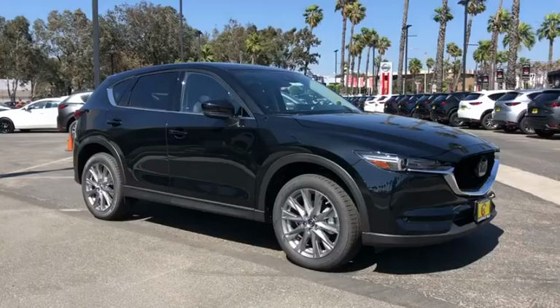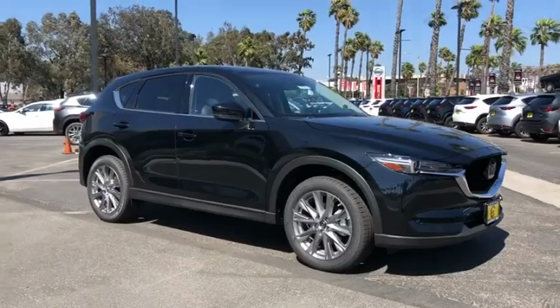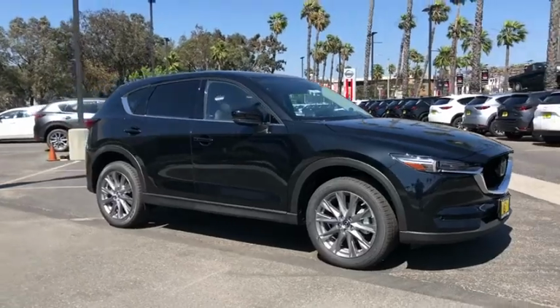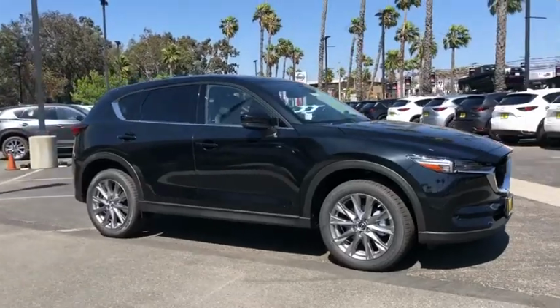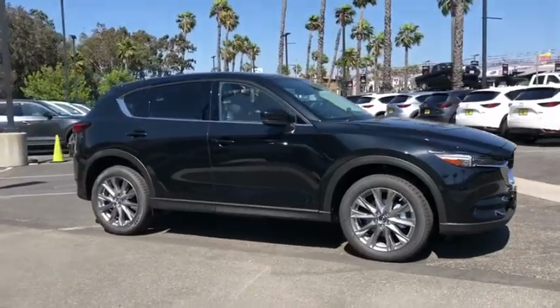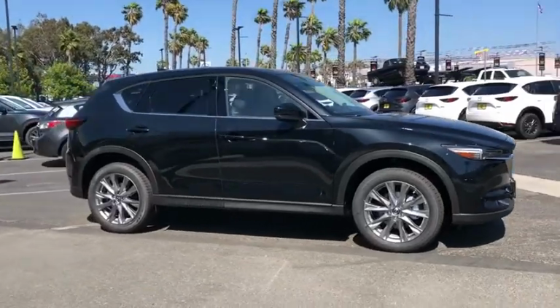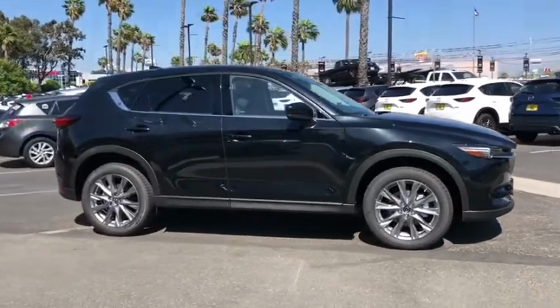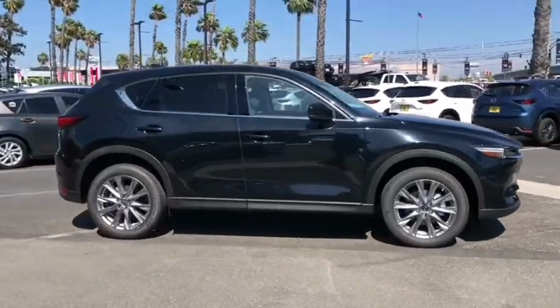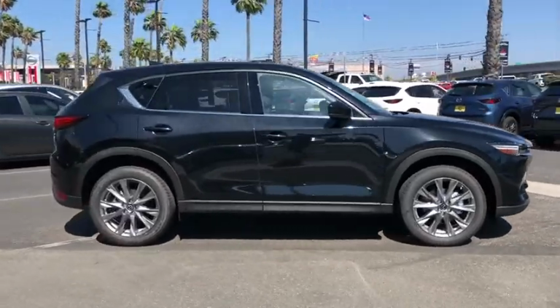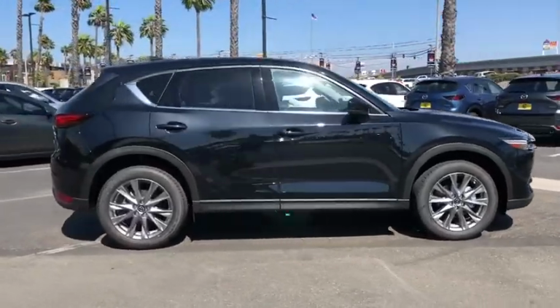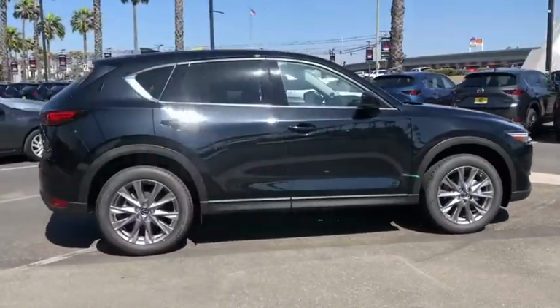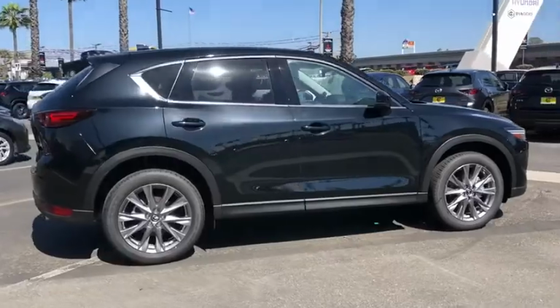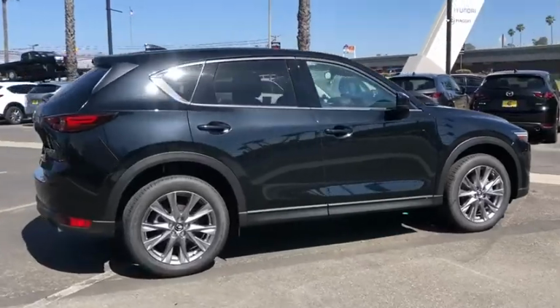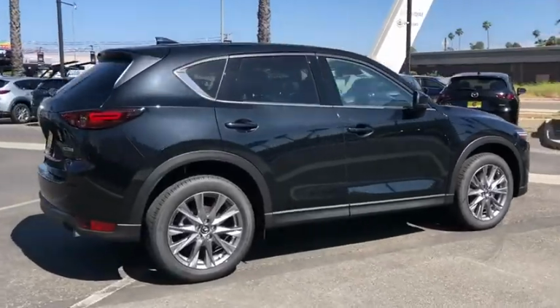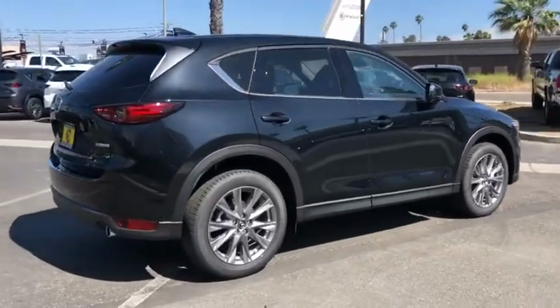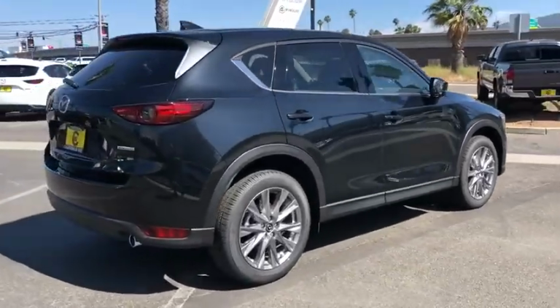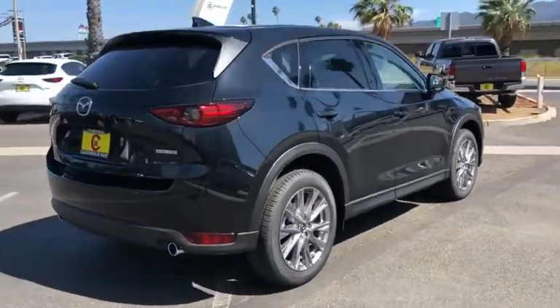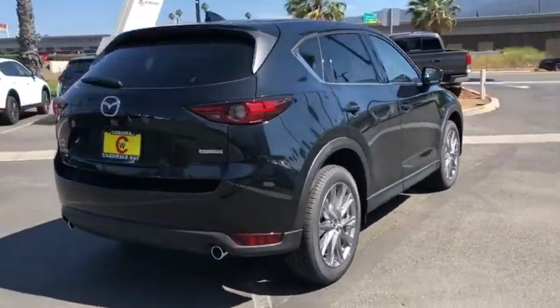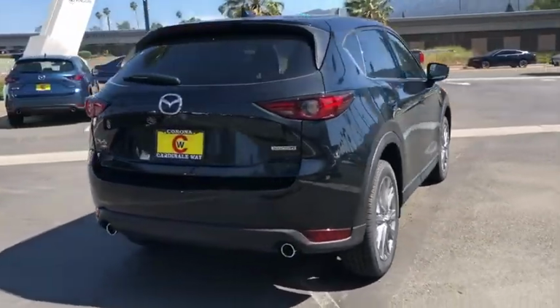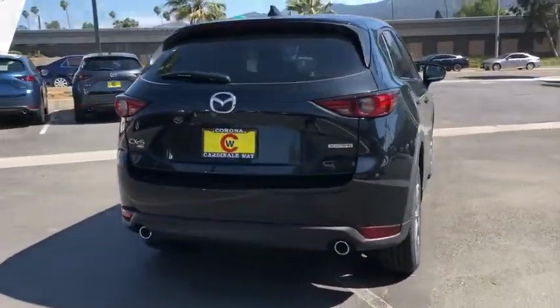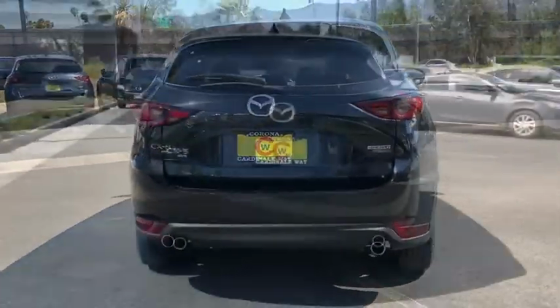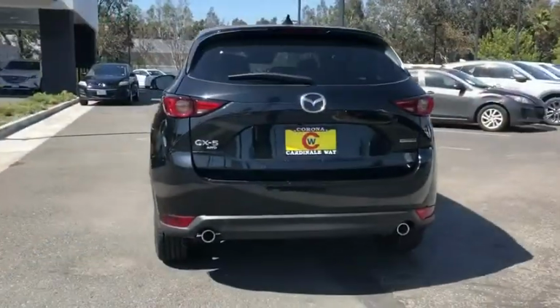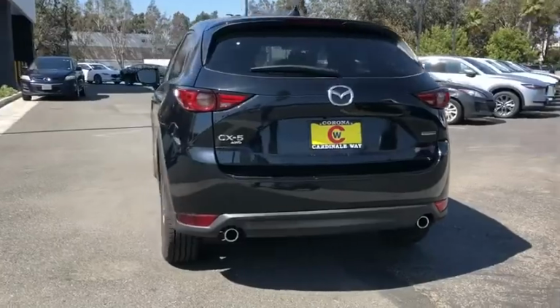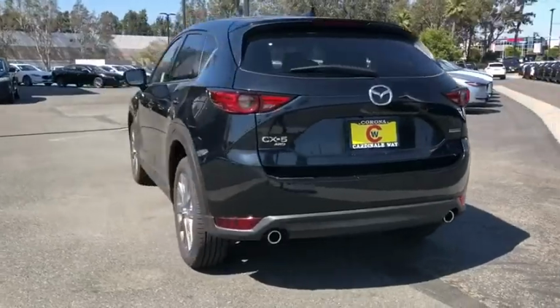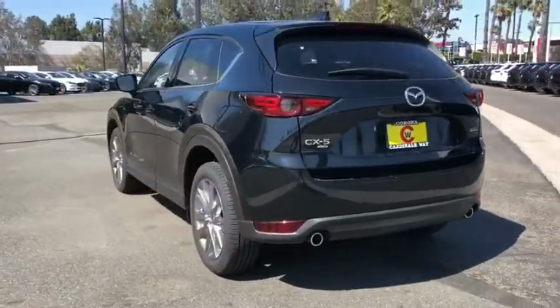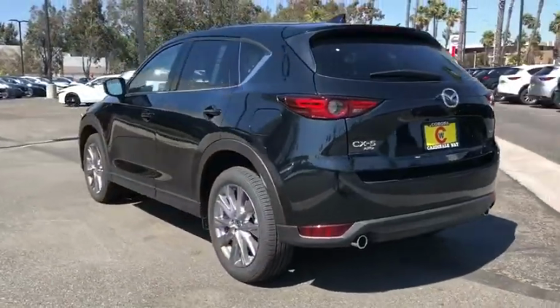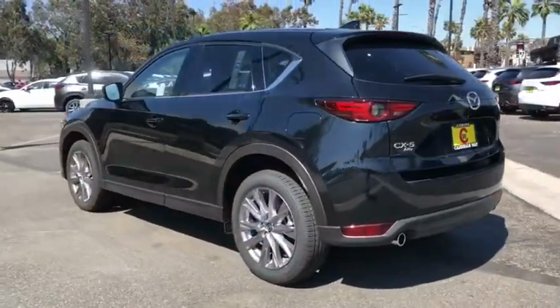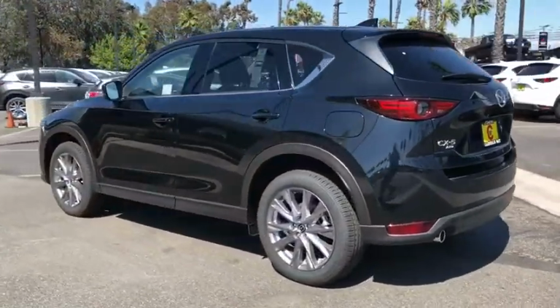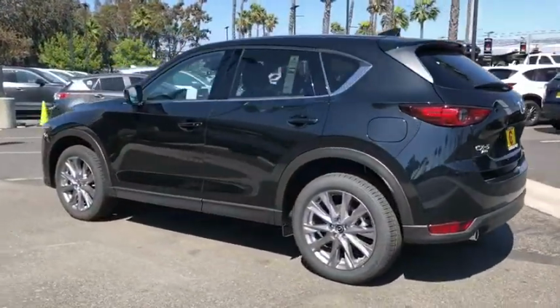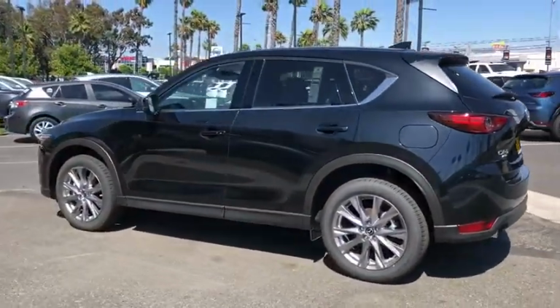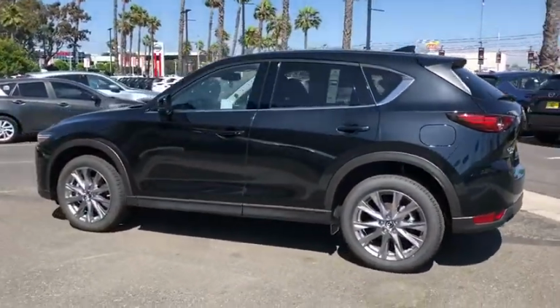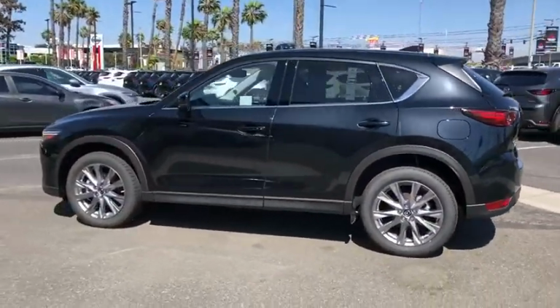Come test drive the 2020 Mazda CX-5. With its fuel-efficient engine, engaging driving experience, and daring styling, the Mazda CX-5 is a good pick for those seeking a sporty, yet thrifty, crossover SUV.